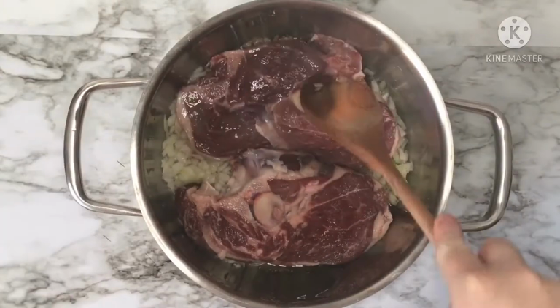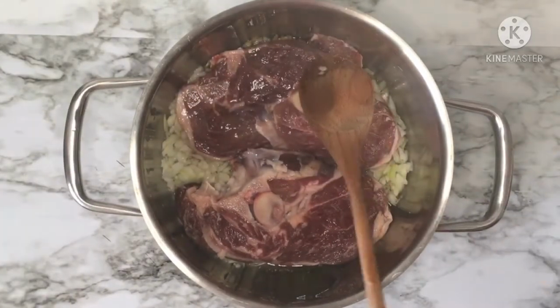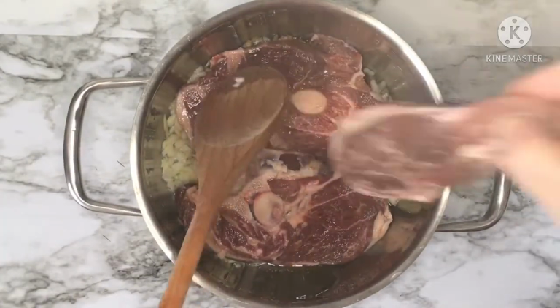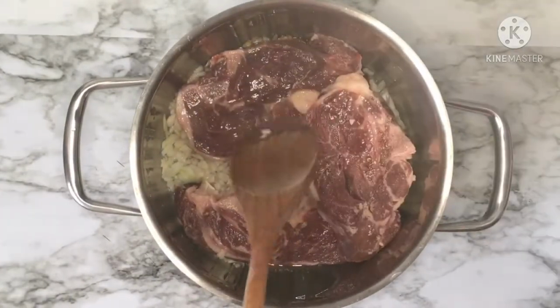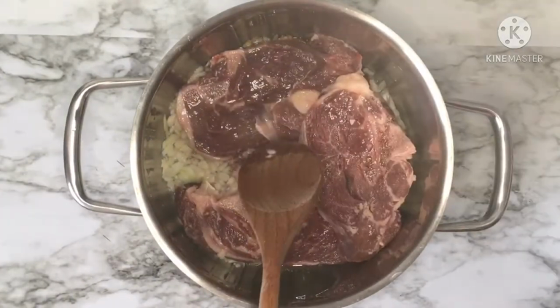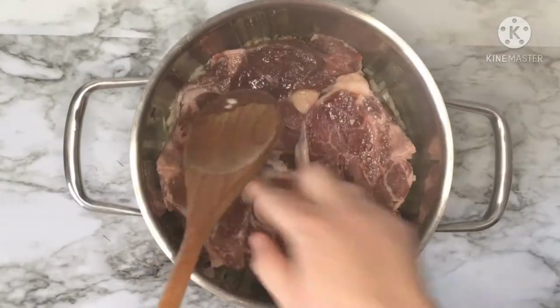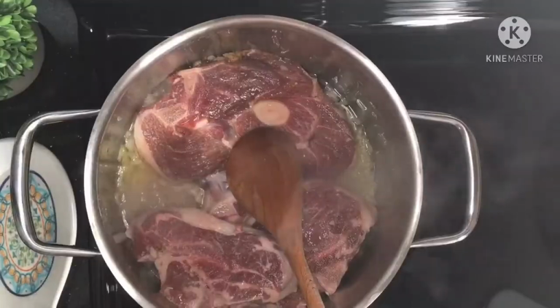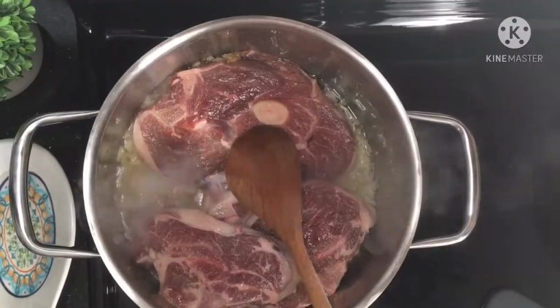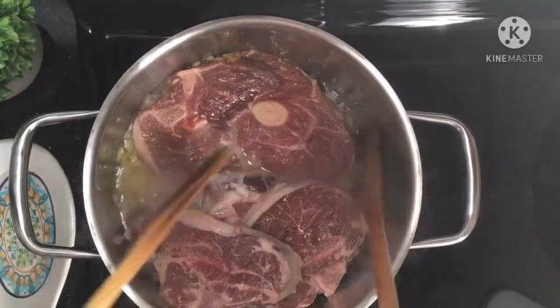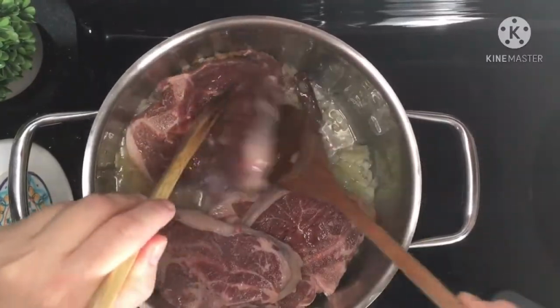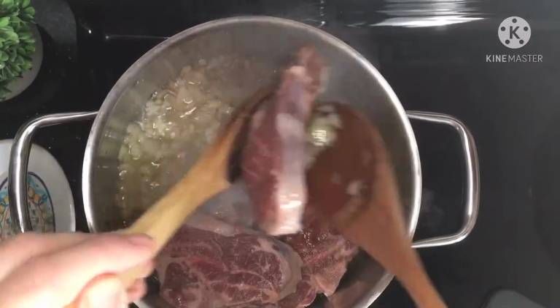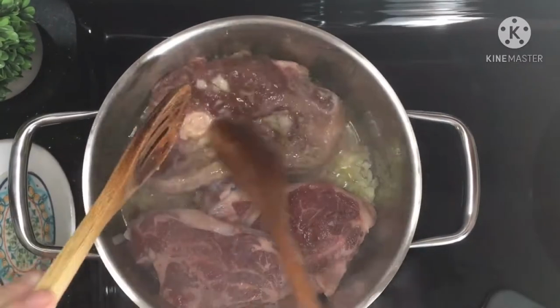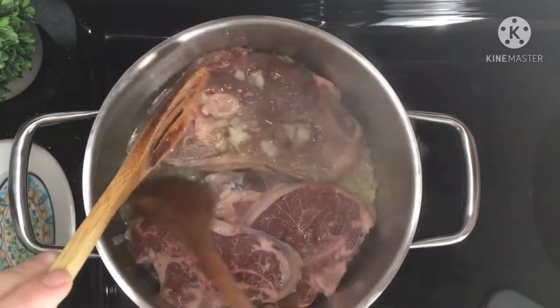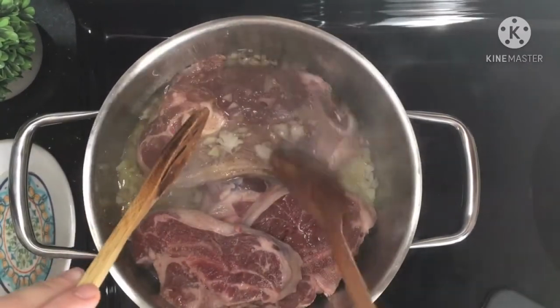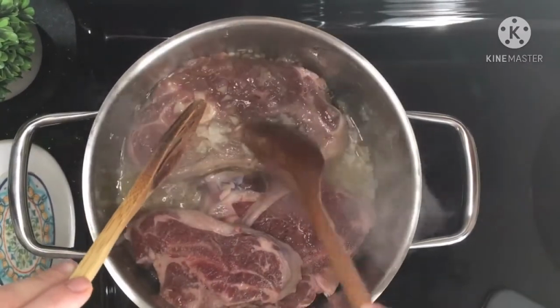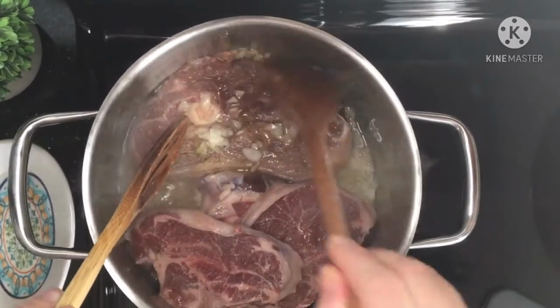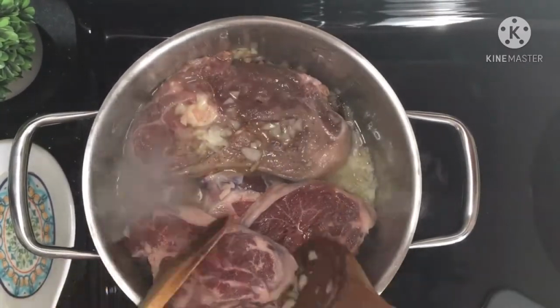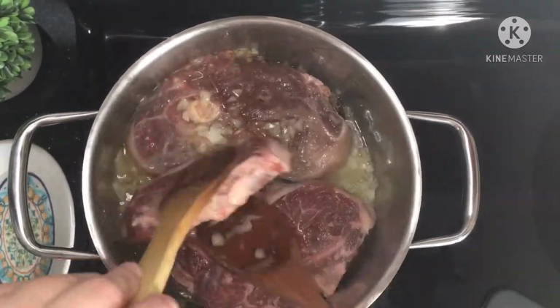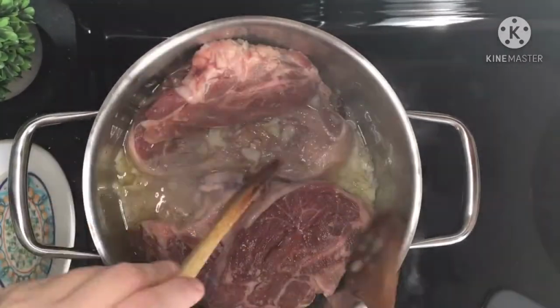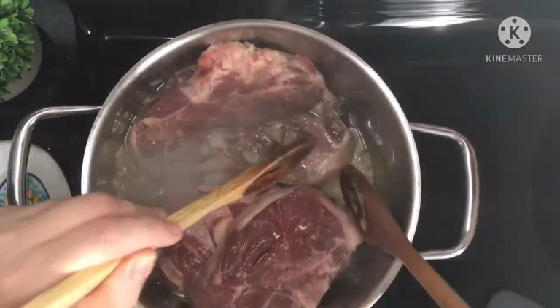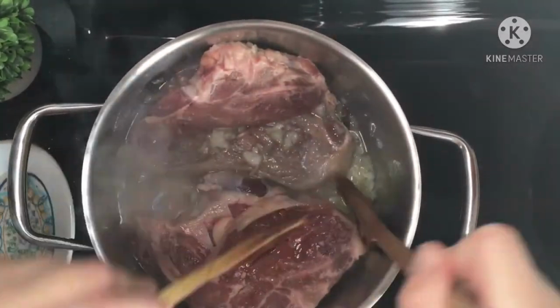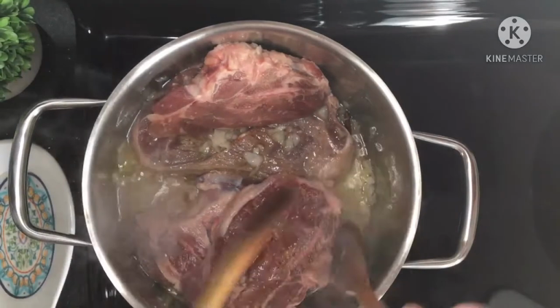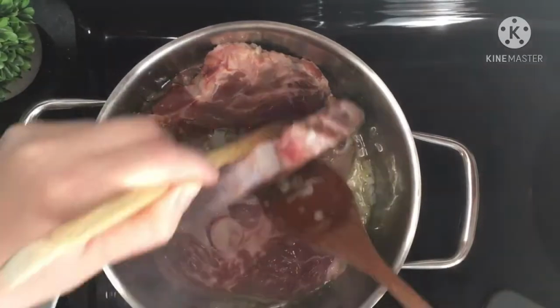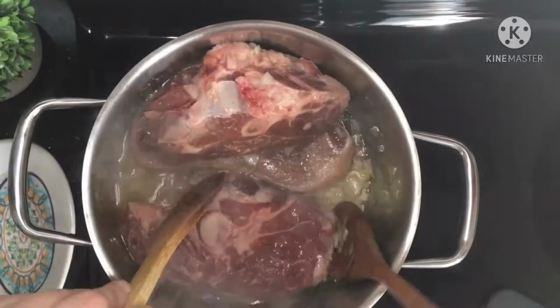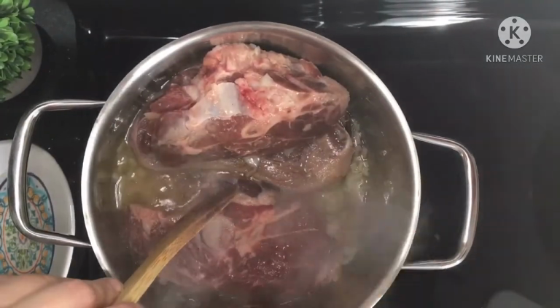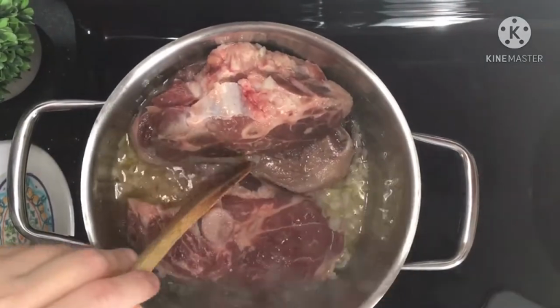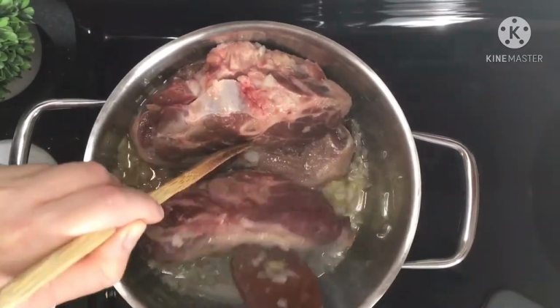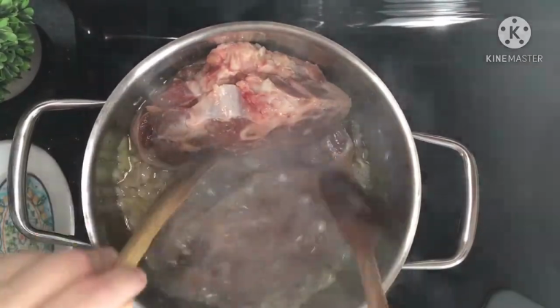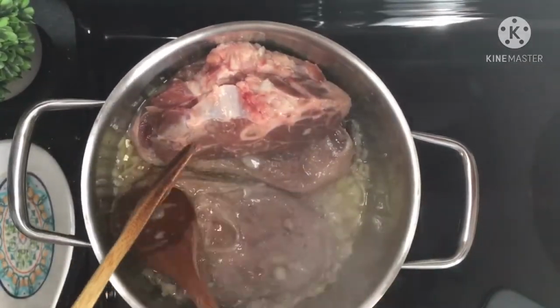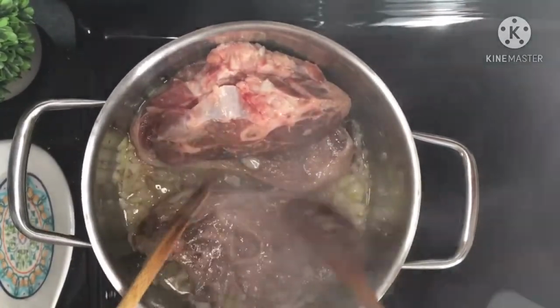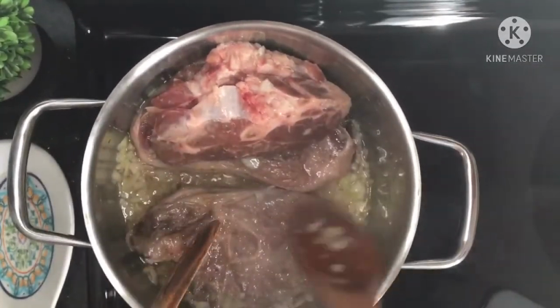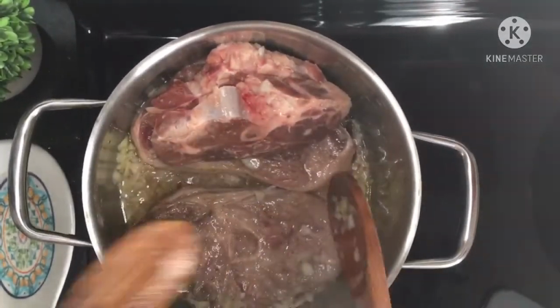Add your lamb and bring everything to a simmer for about 10 to 15 minutes until your meat gets golden brown and absorbs the seasoning. Flip over your meat until it gets golden brown on all sides.